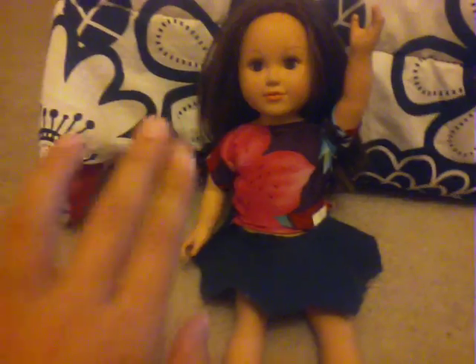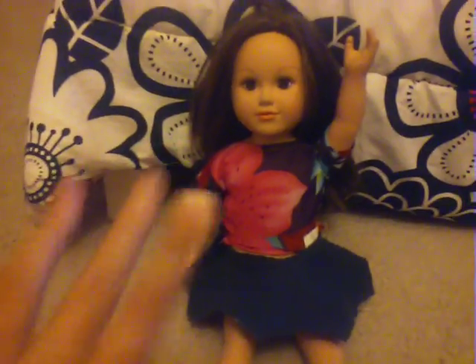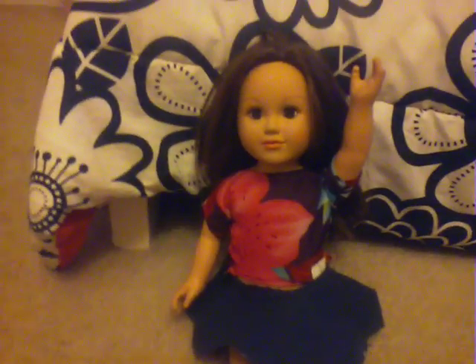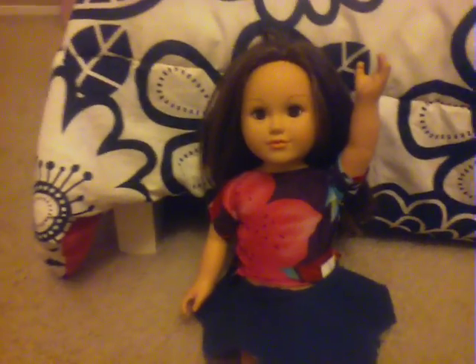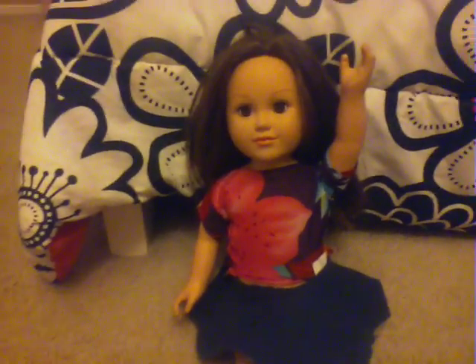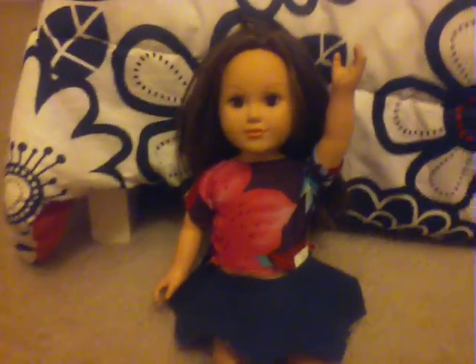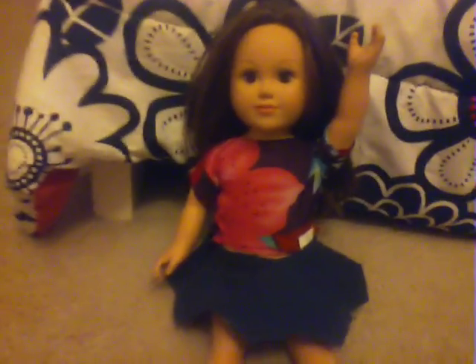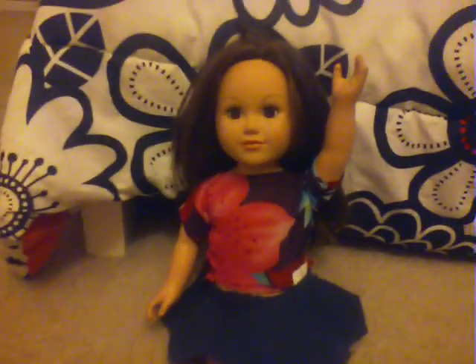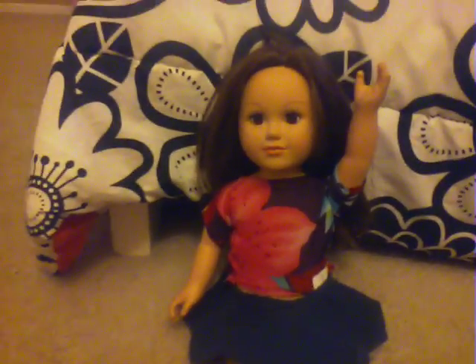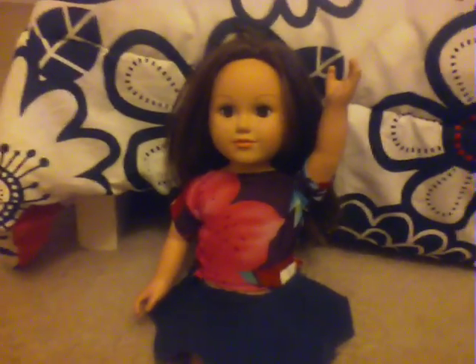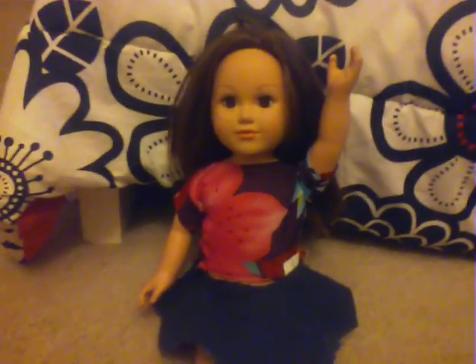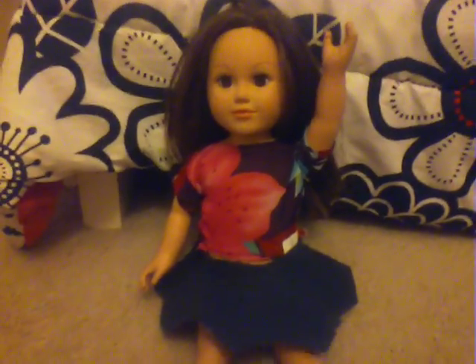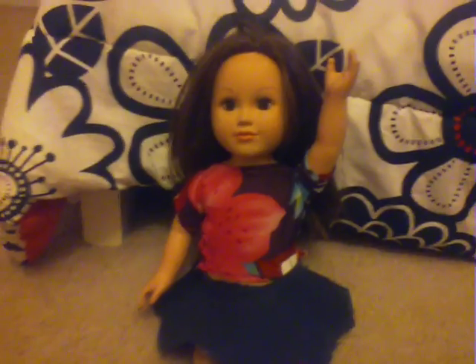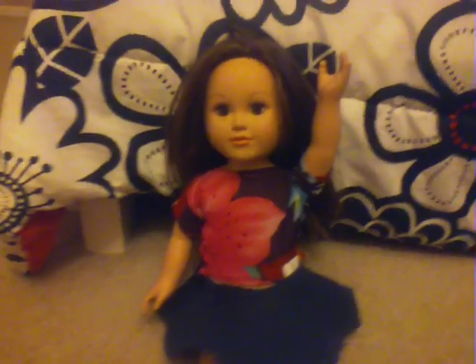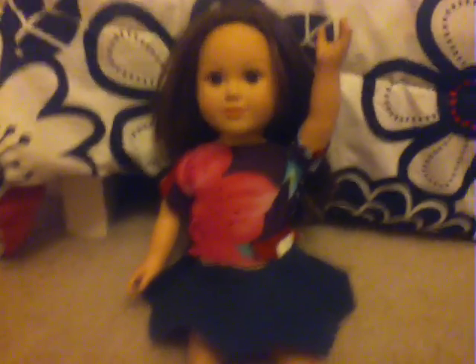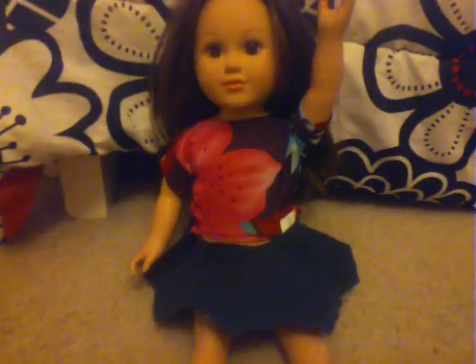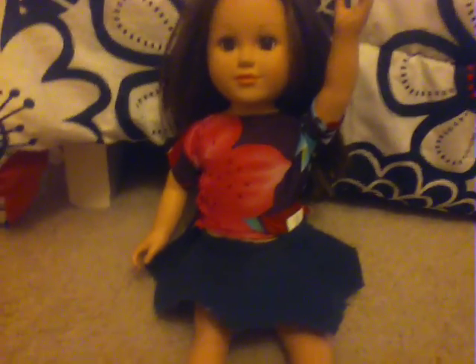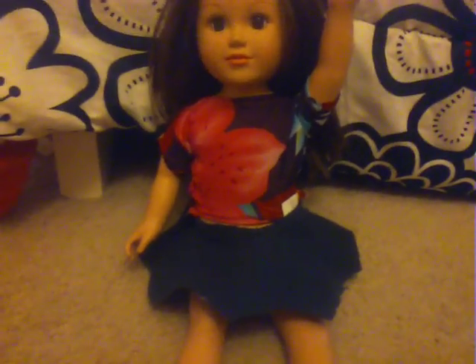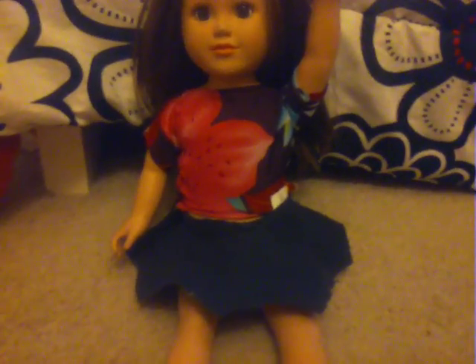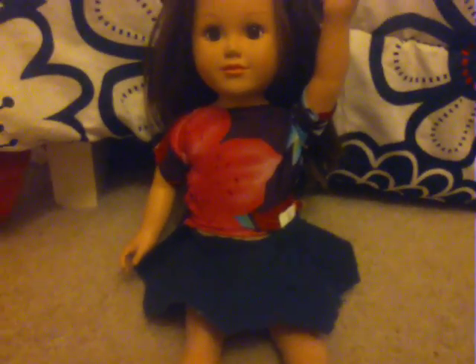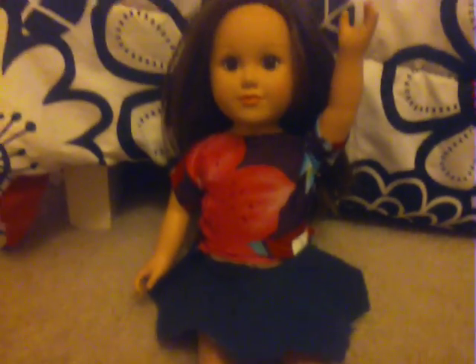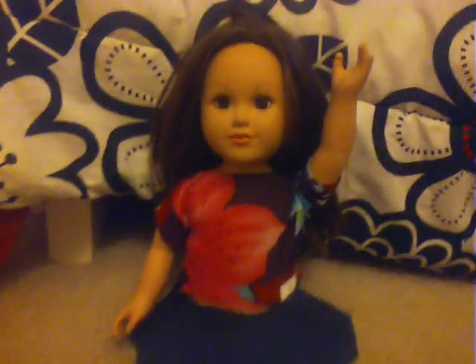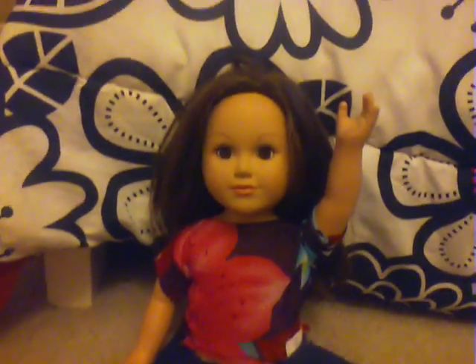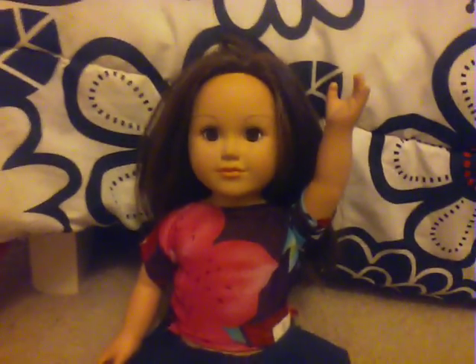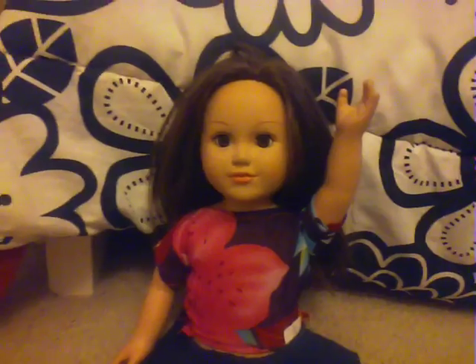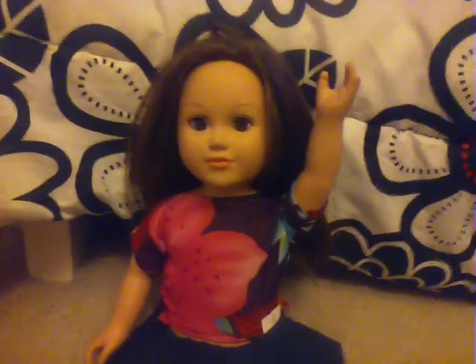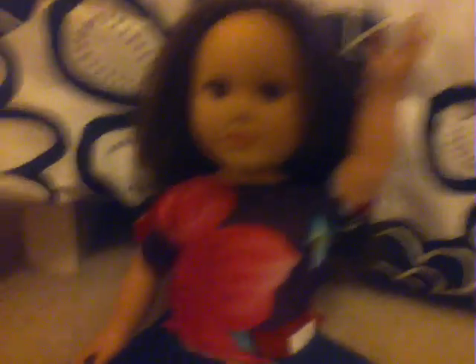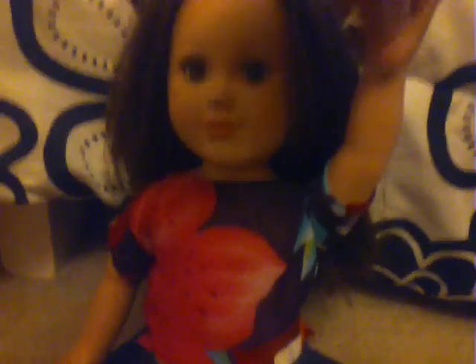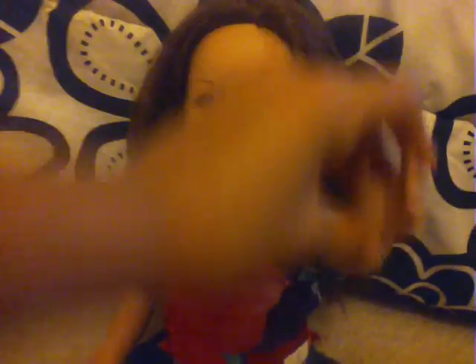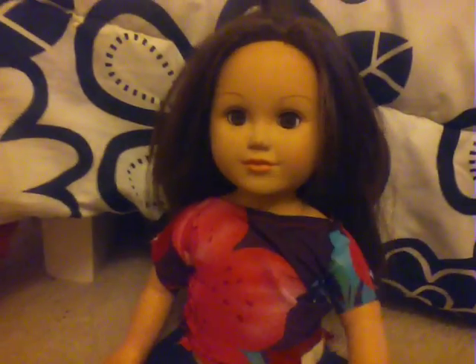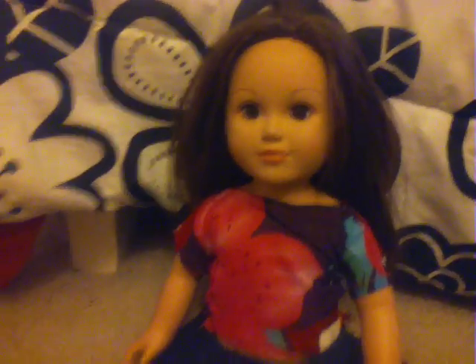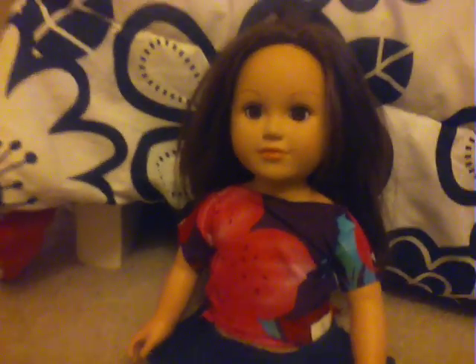Hey everybody, I am doing another review. It's not American Girl Doll — well, it's not American Girl — it's actually My Life. It's the same brand as my doll.